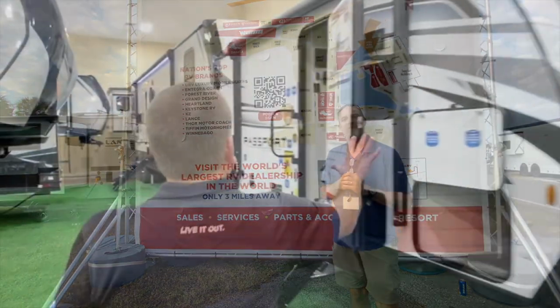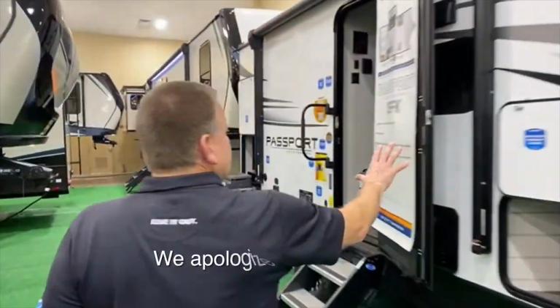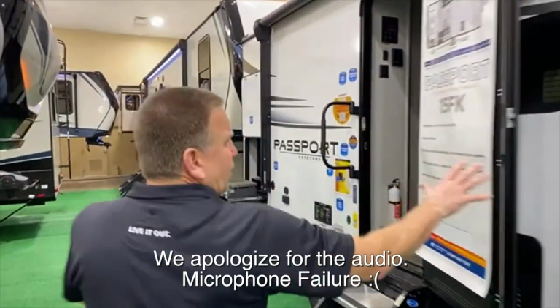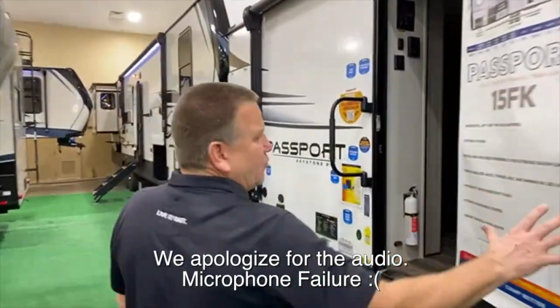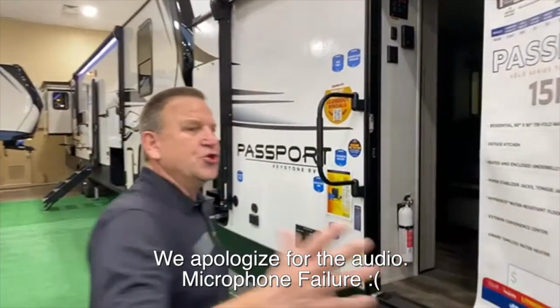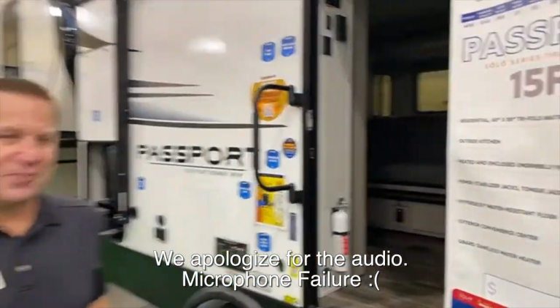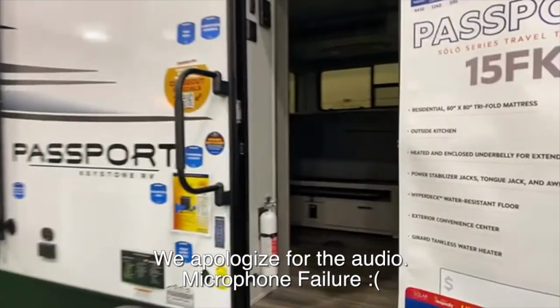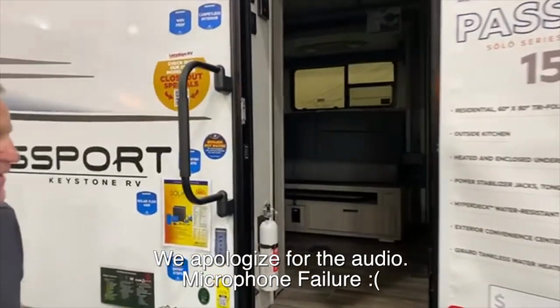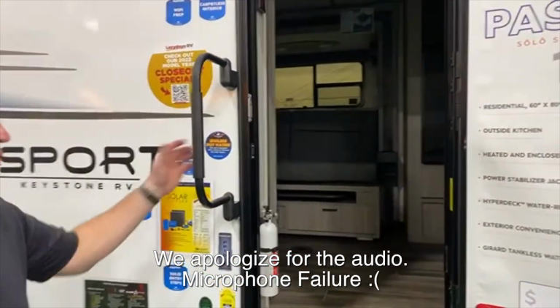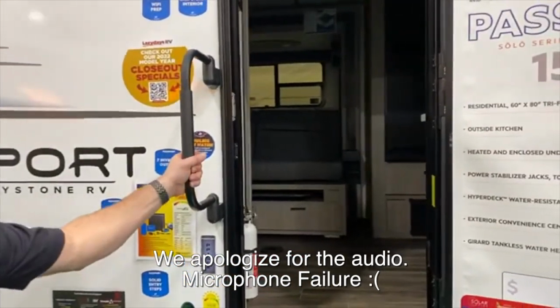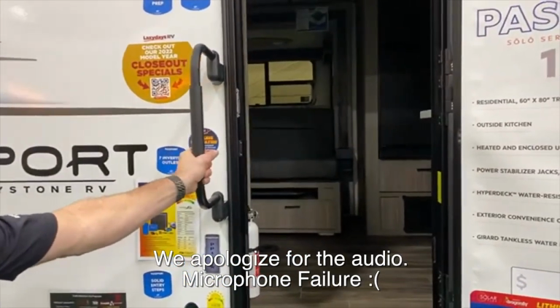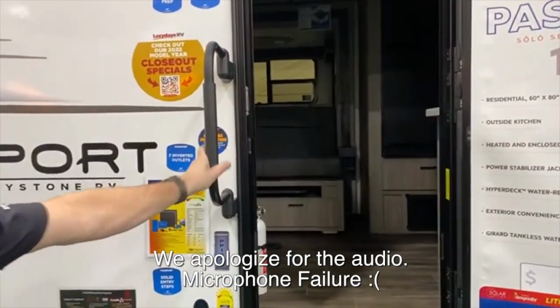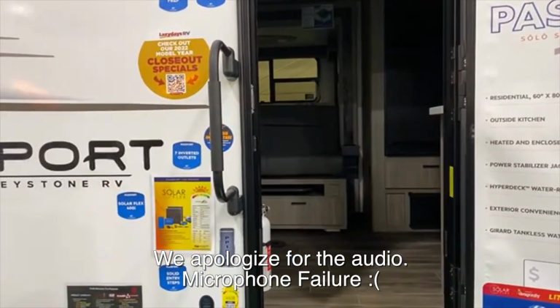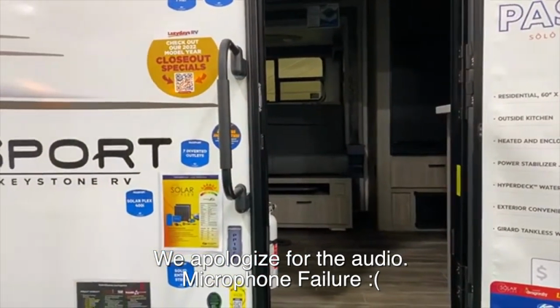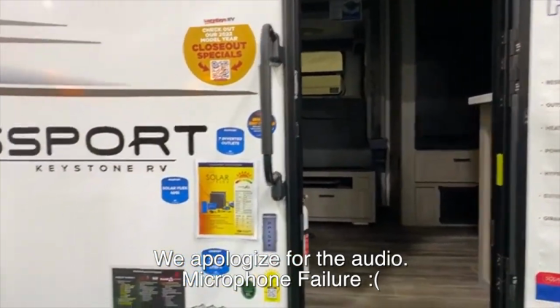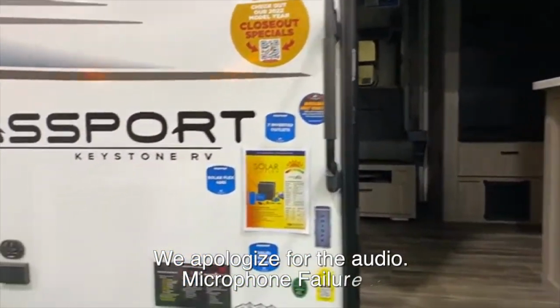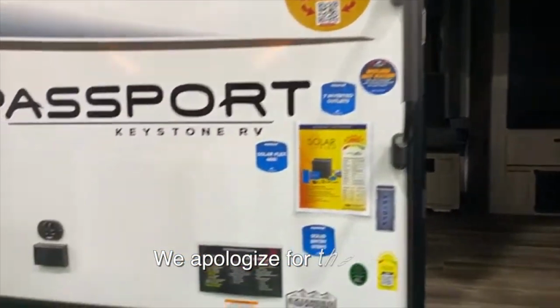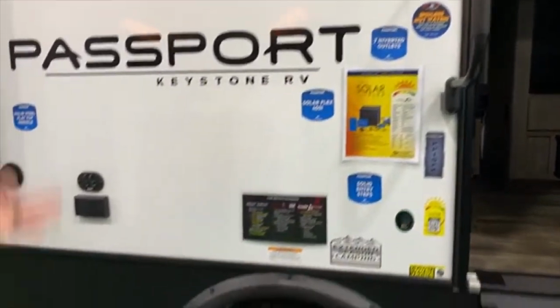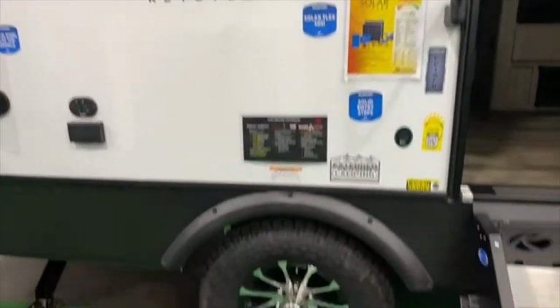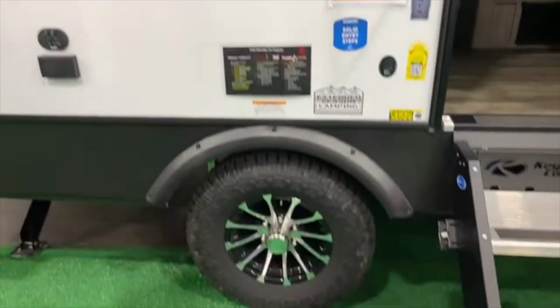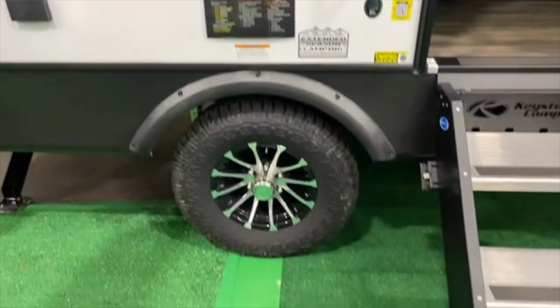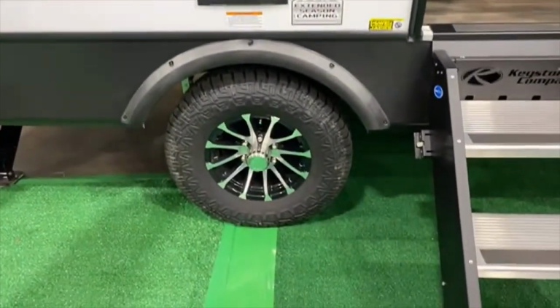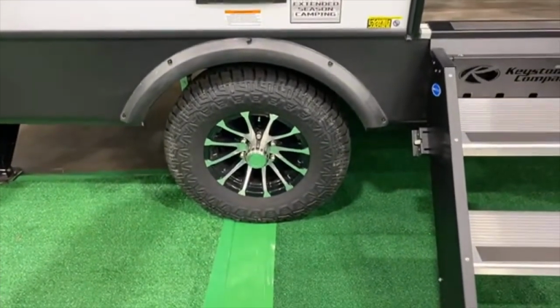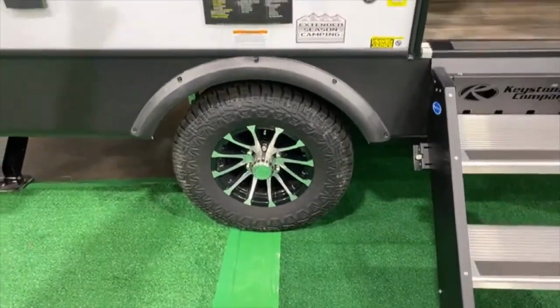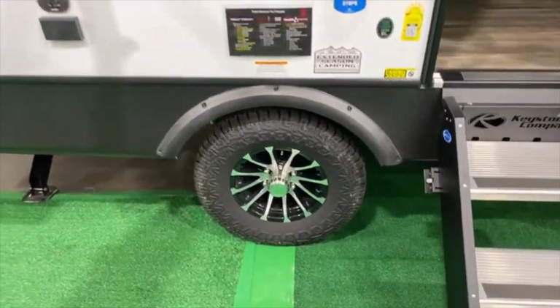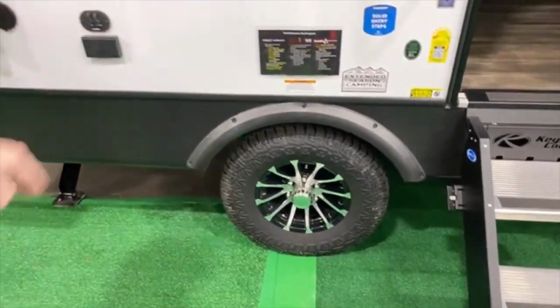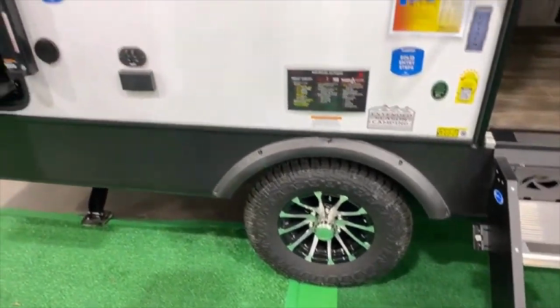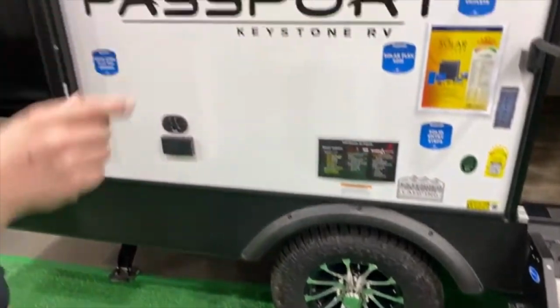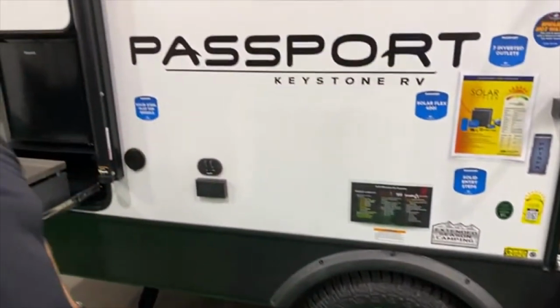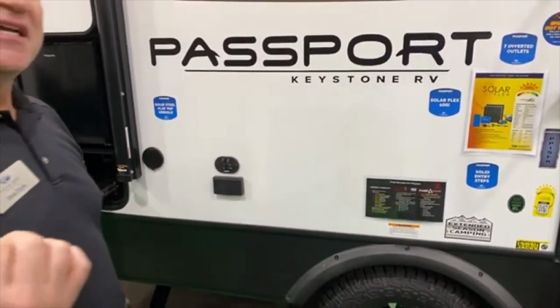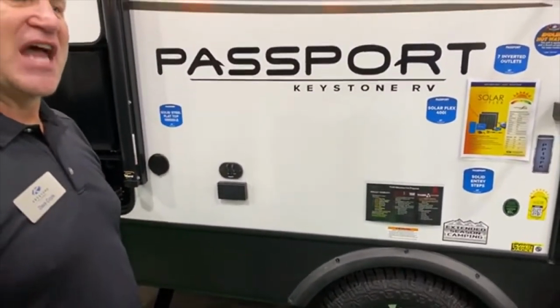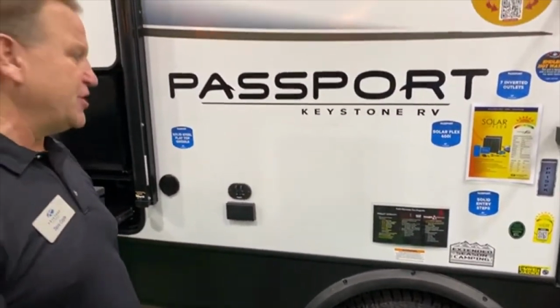This unit has won the number one new floor plan of the year, so we're excited about this. As you can see, it's a single axle. It's part of our three solo plan series release — we have the 15FK, we have the 18RB, and the 18VH is not here yet.